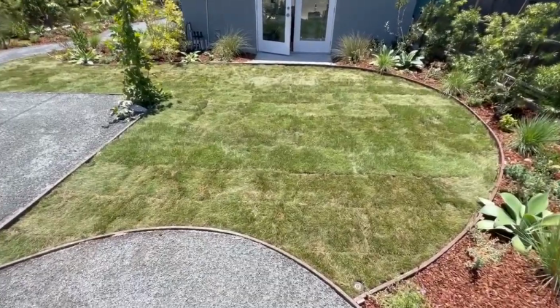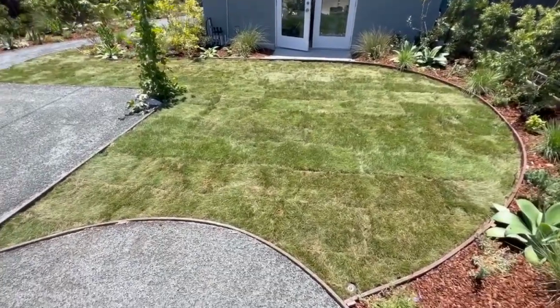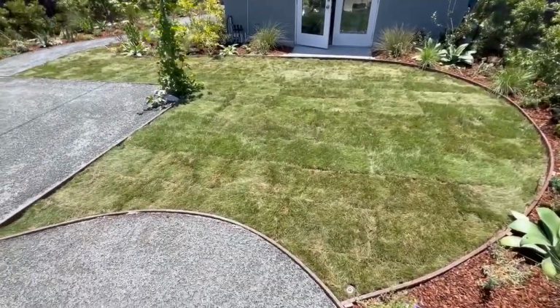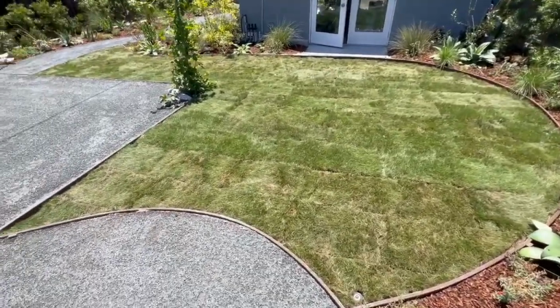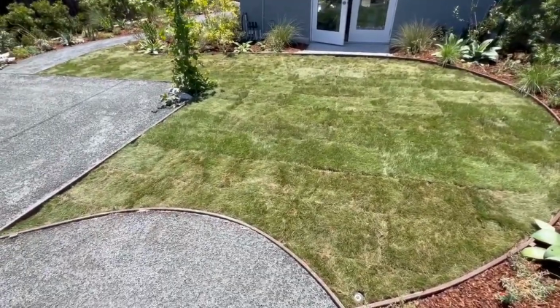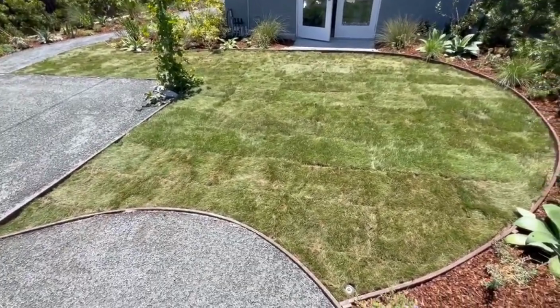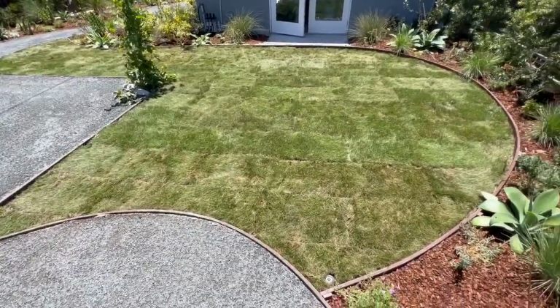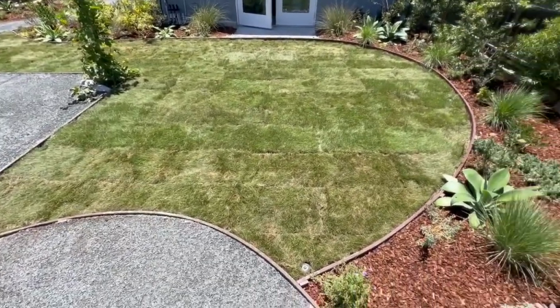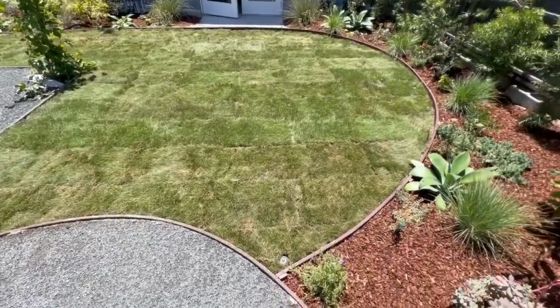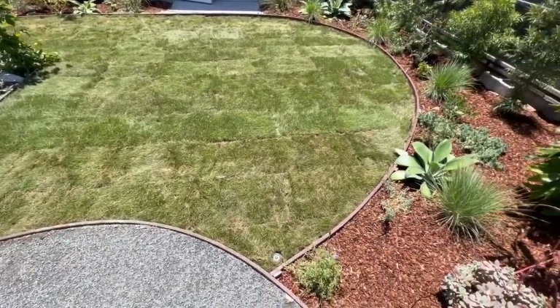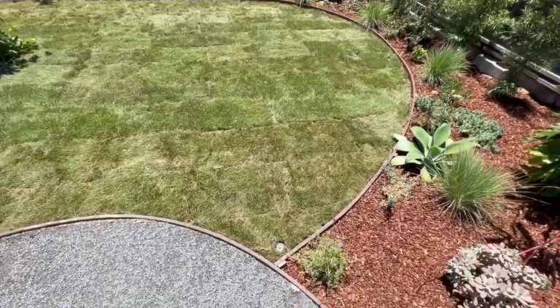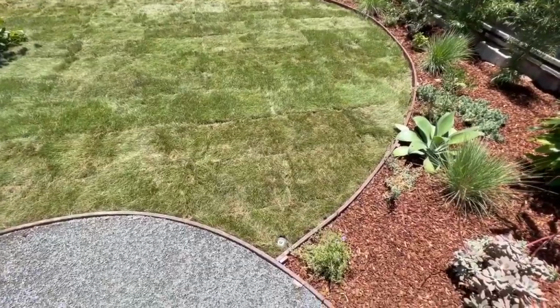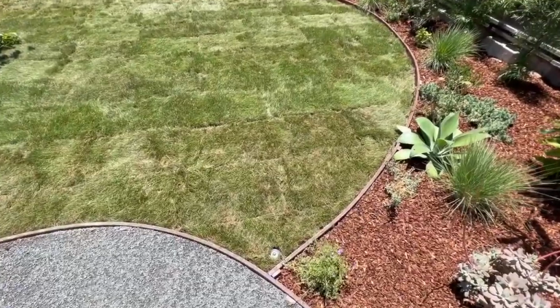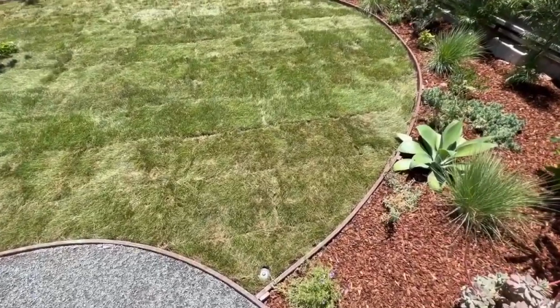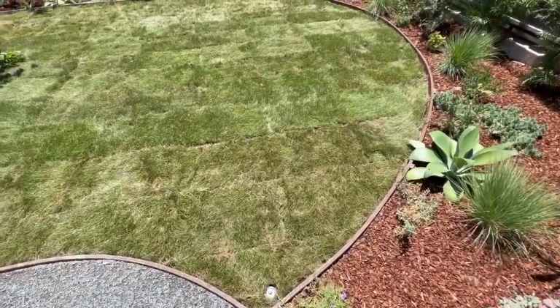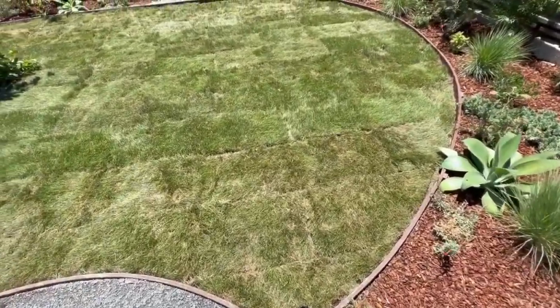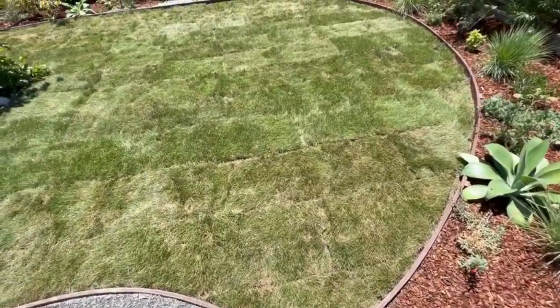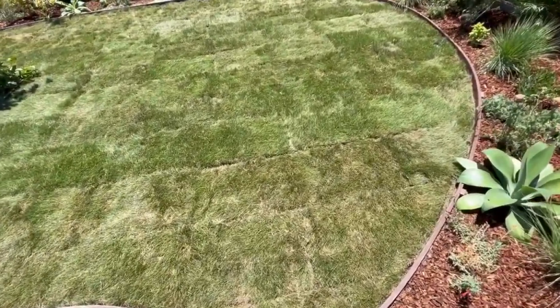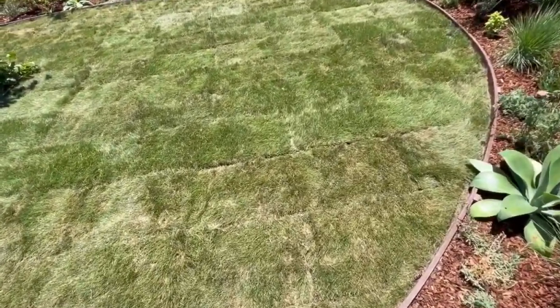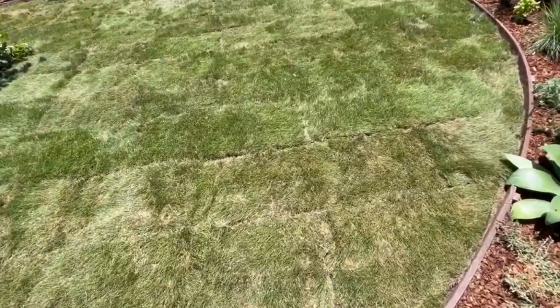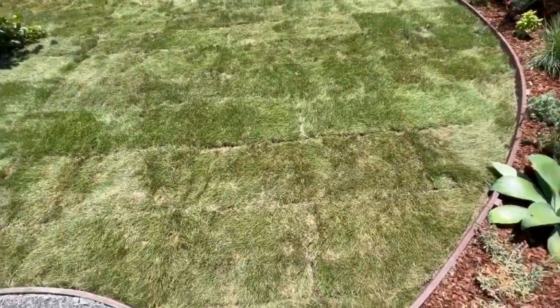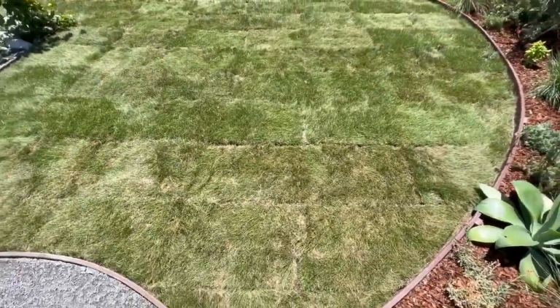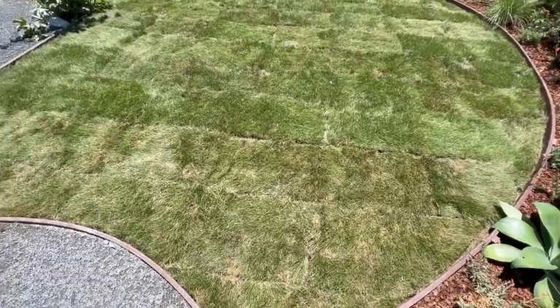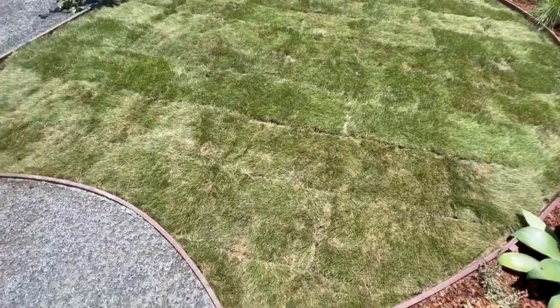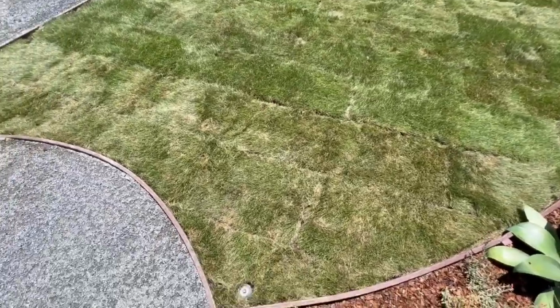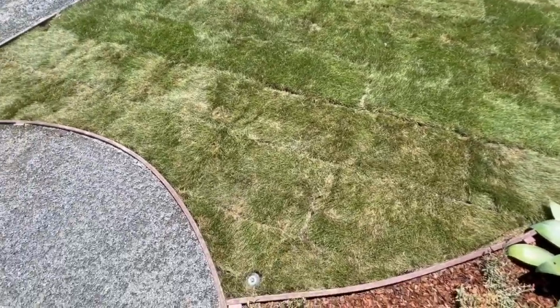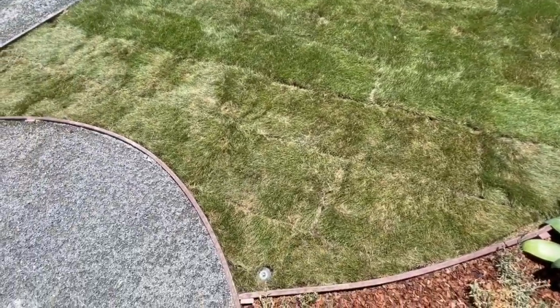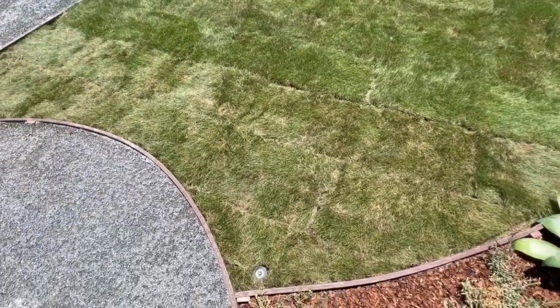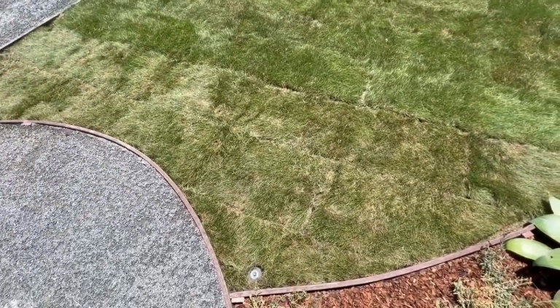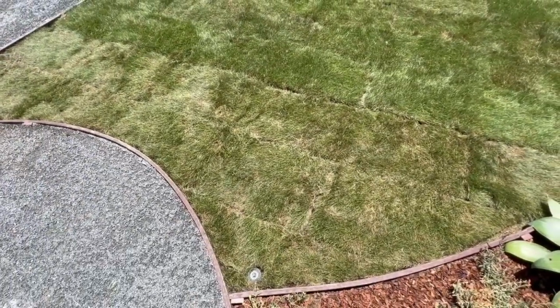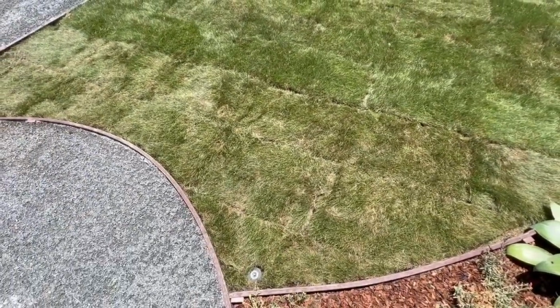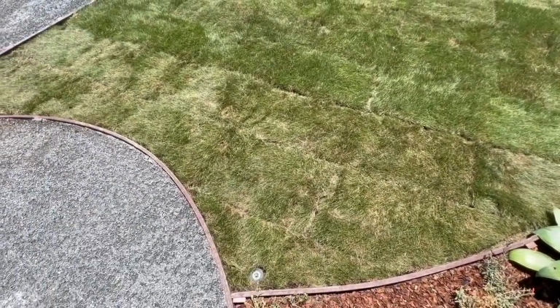It's actually a native lawn which is going to require very, very little water. Because it doesn't get mowed, it's going to grow higher than a conventional lawn grows.